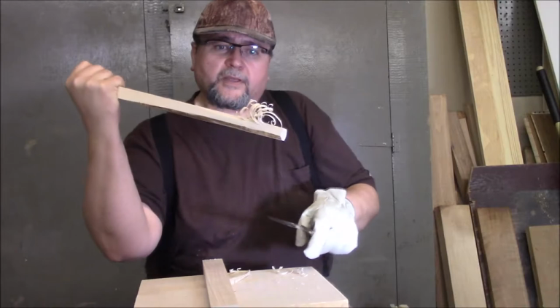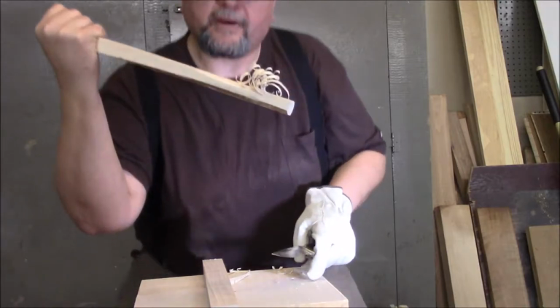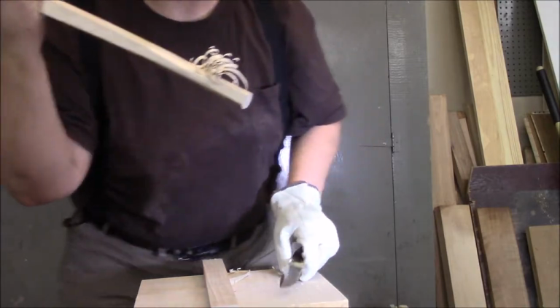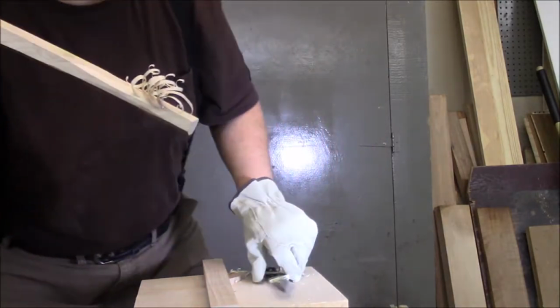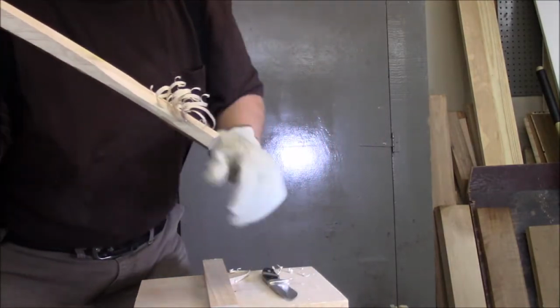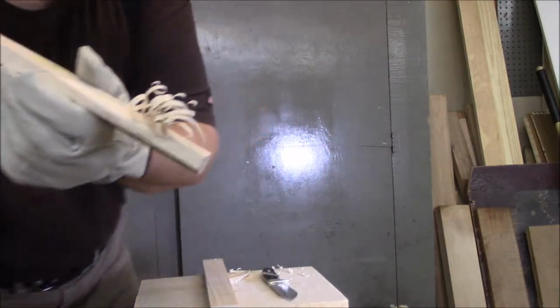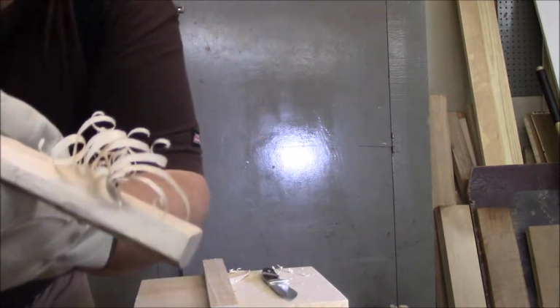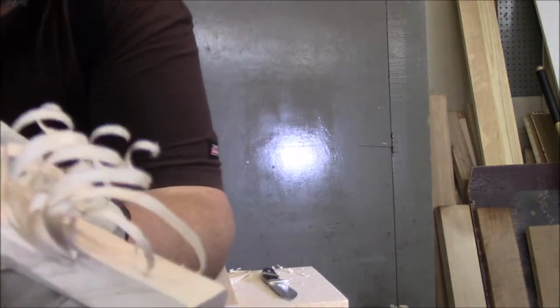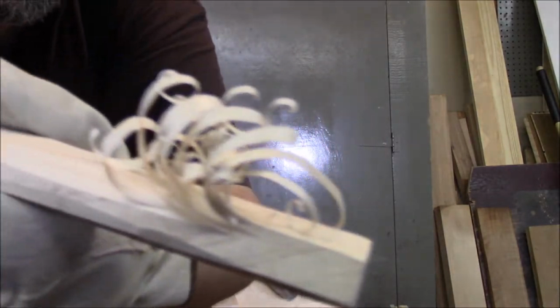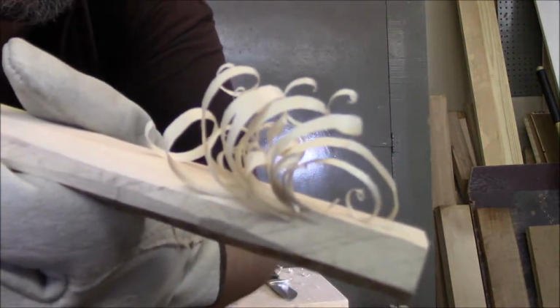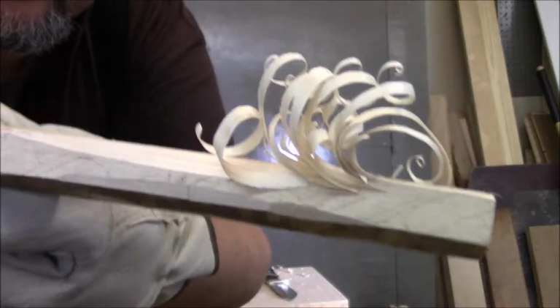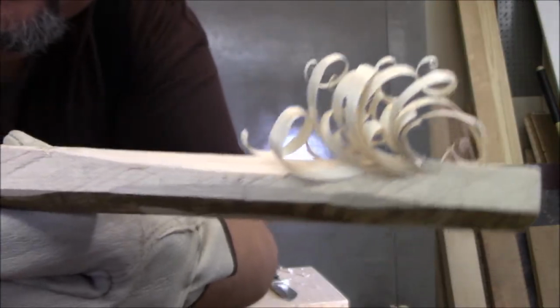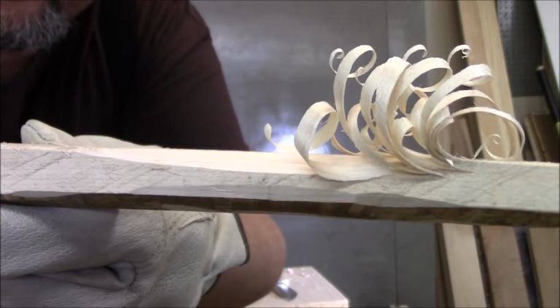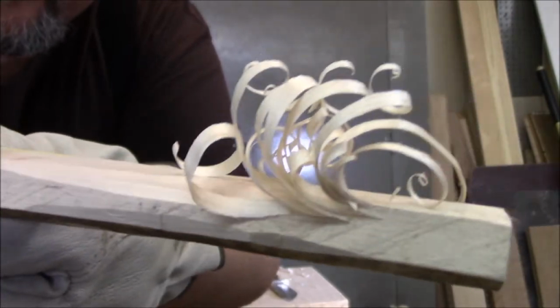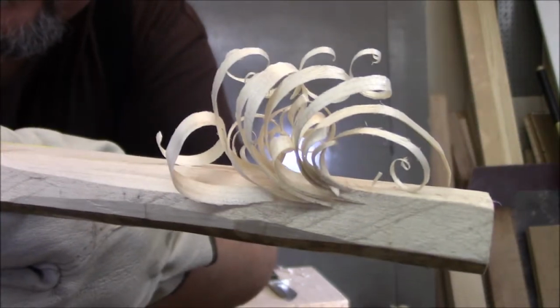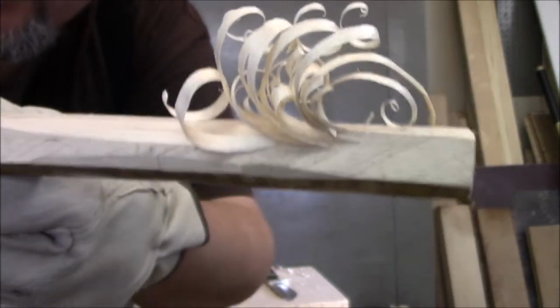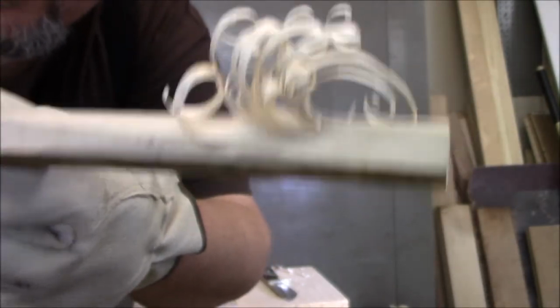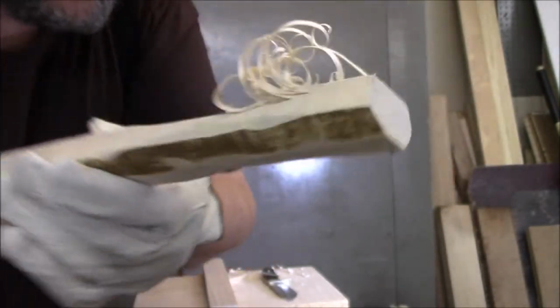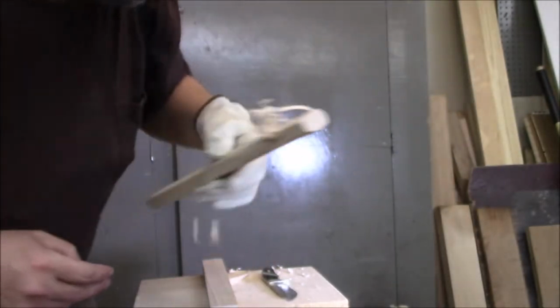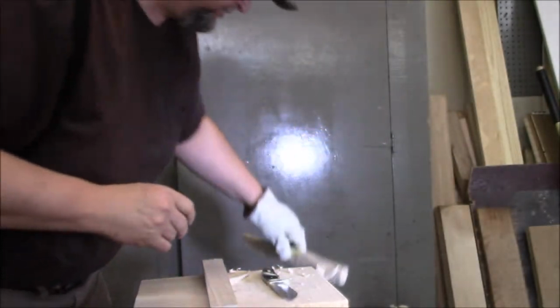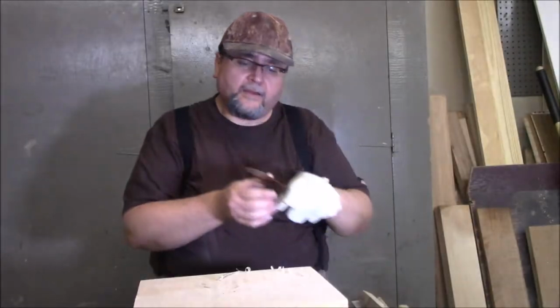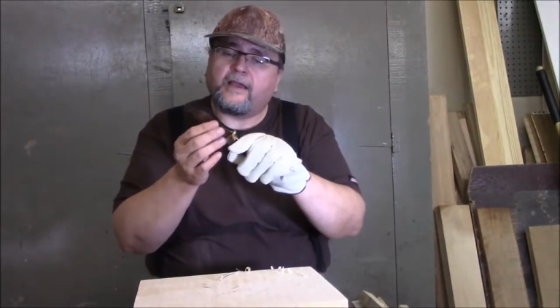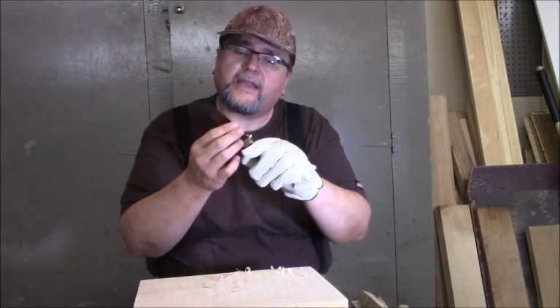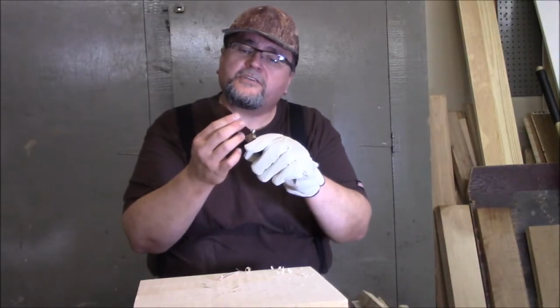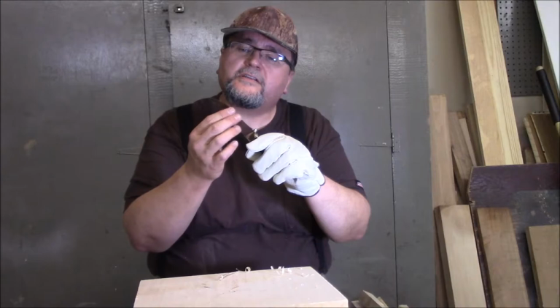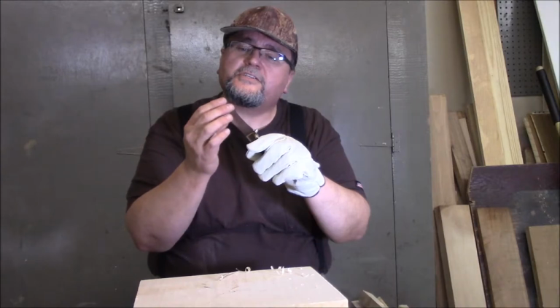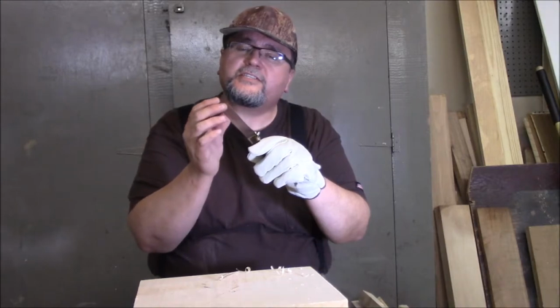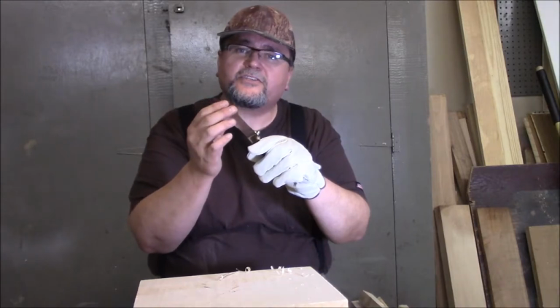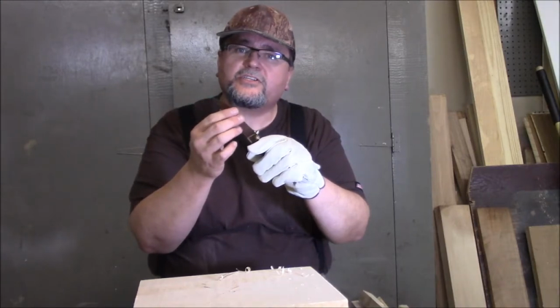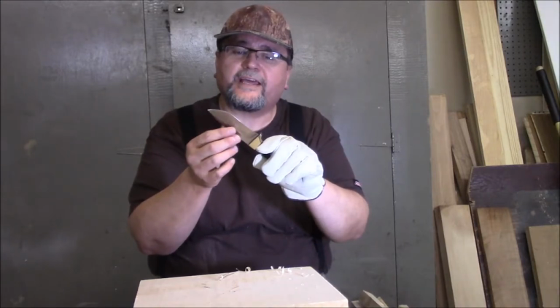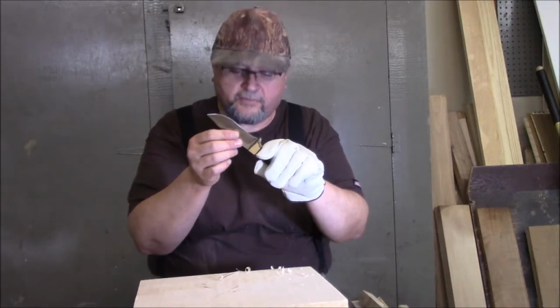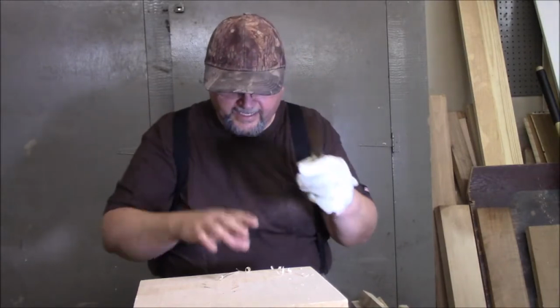Not bad if you ask me — take a look at that, and that's on hard maple. Not bad at all. That edge just stays crisp and sharp and clean.